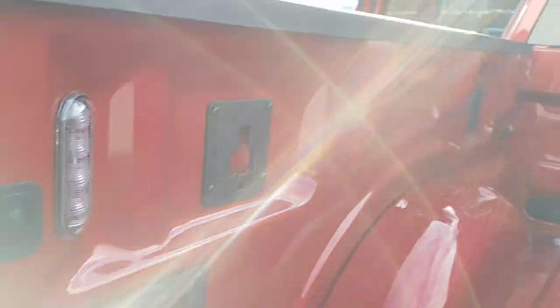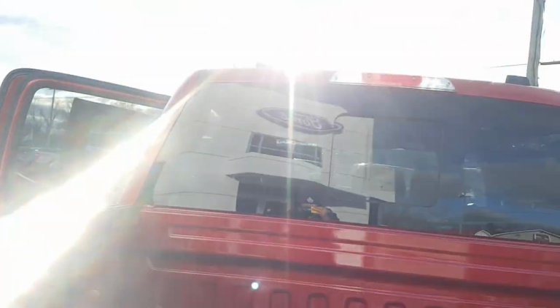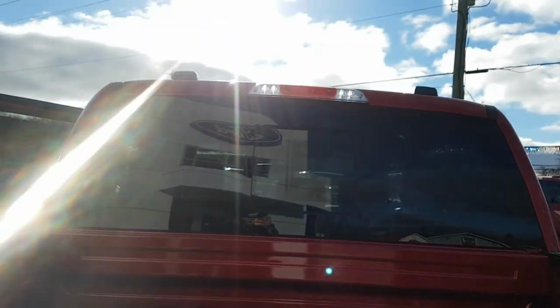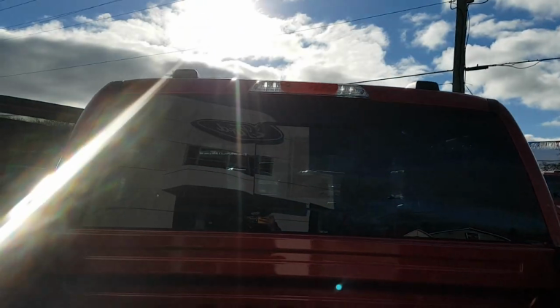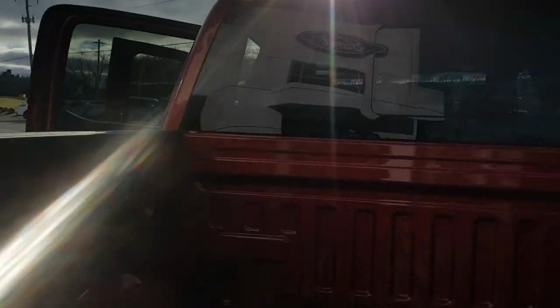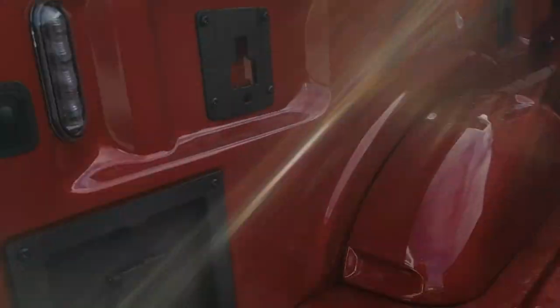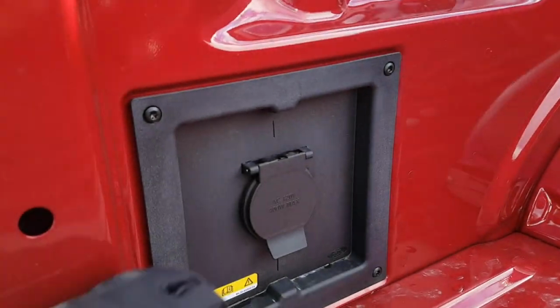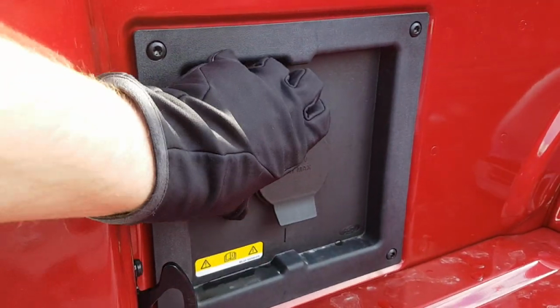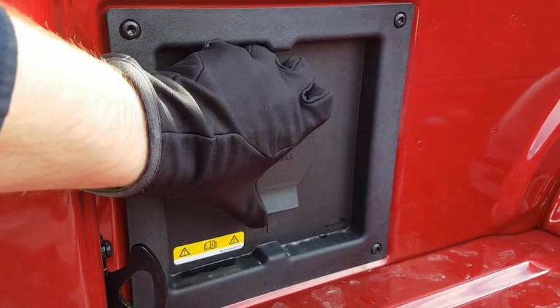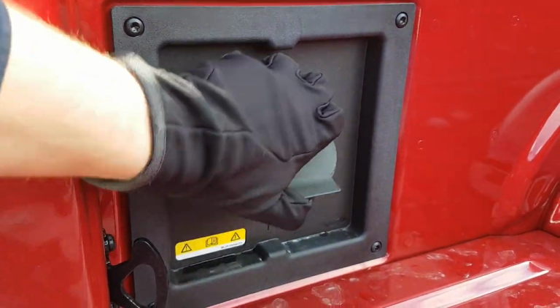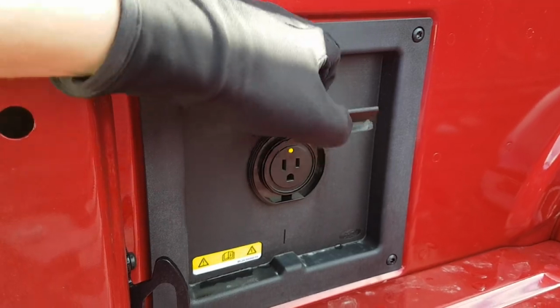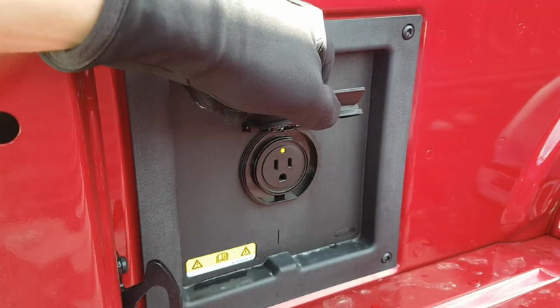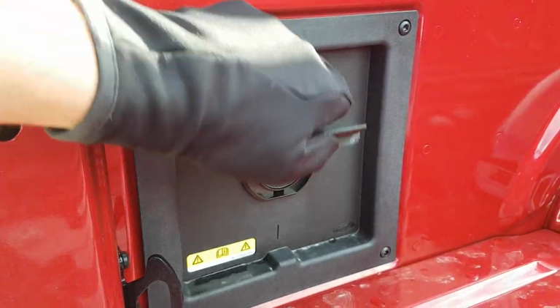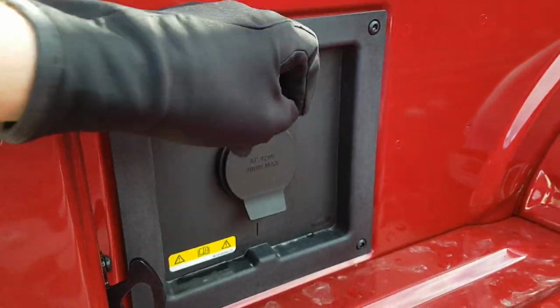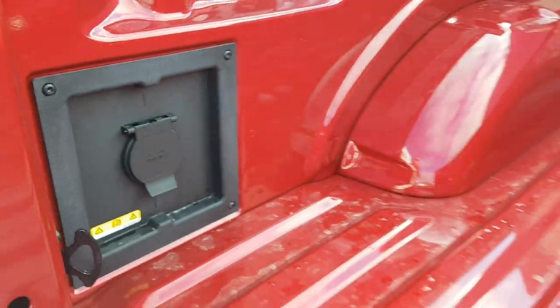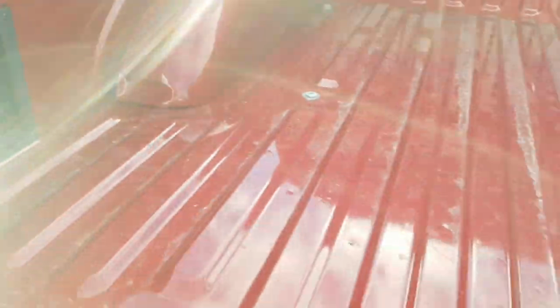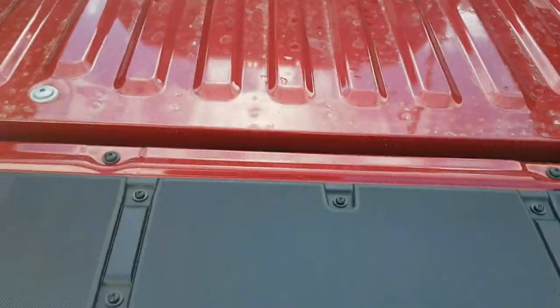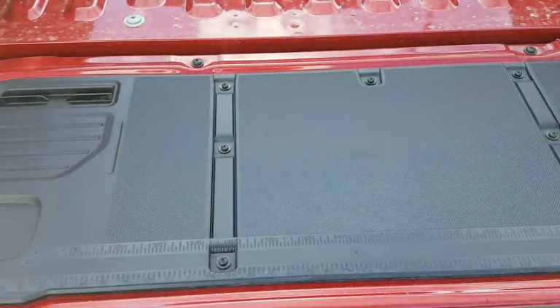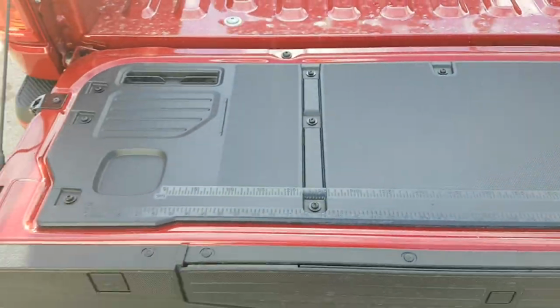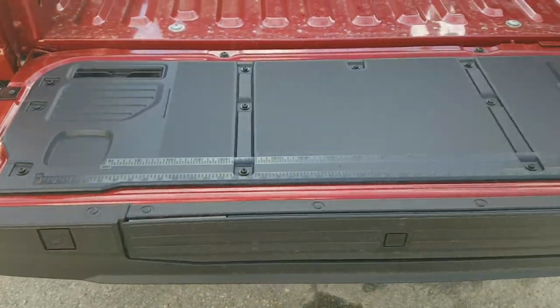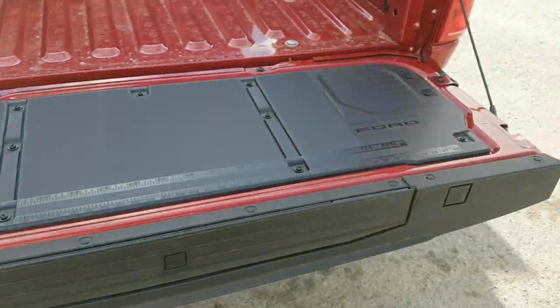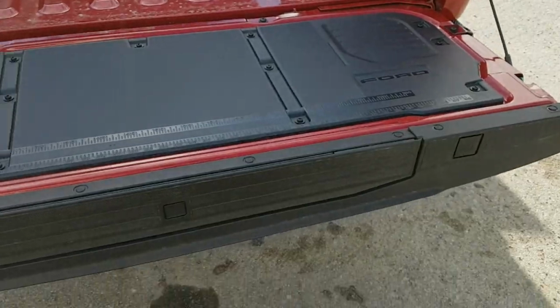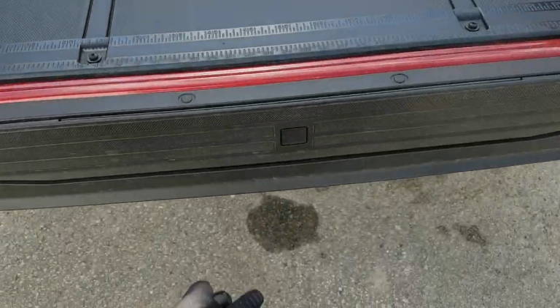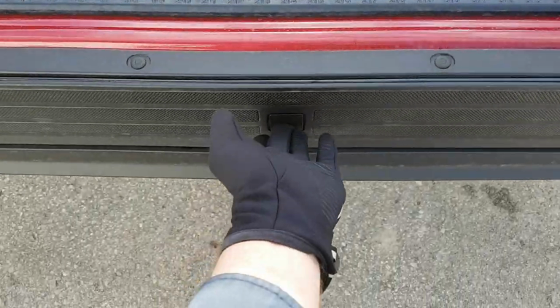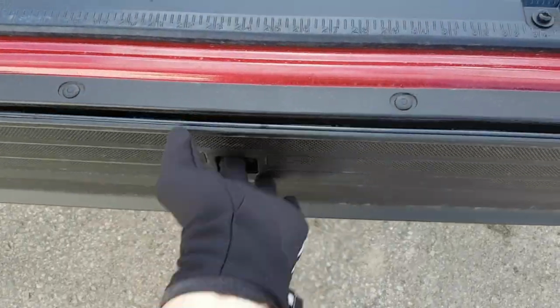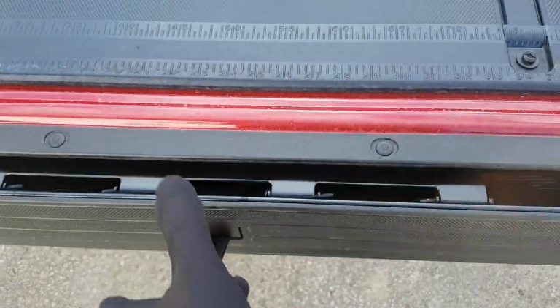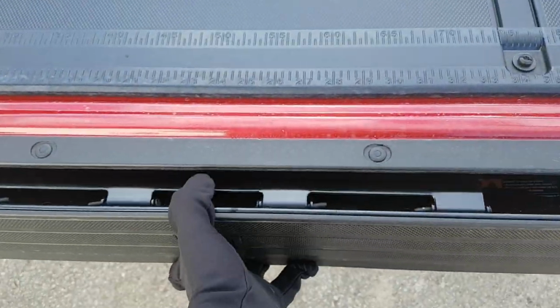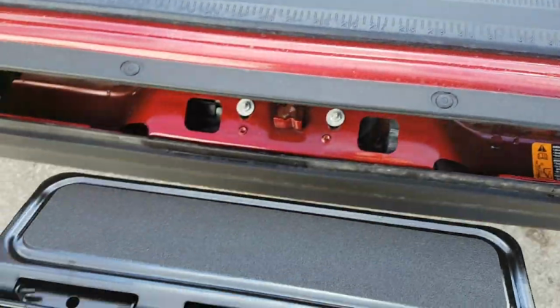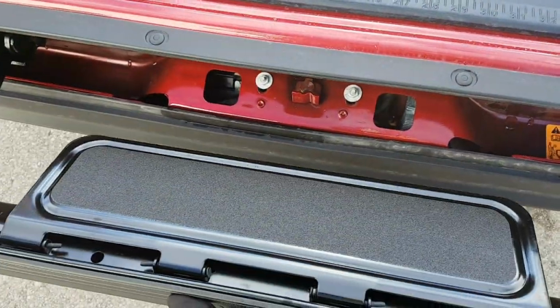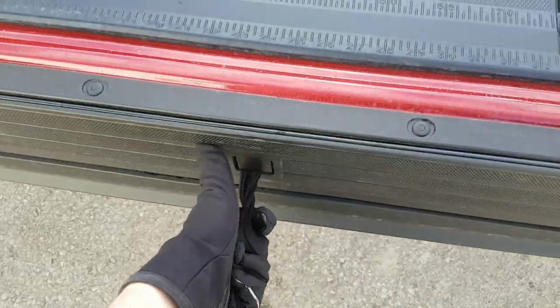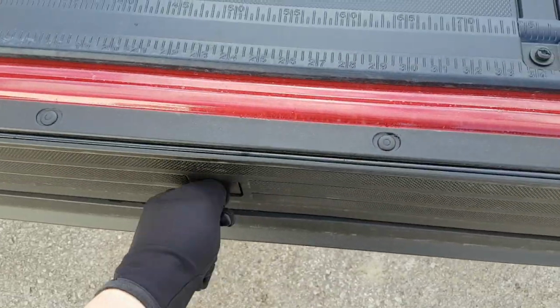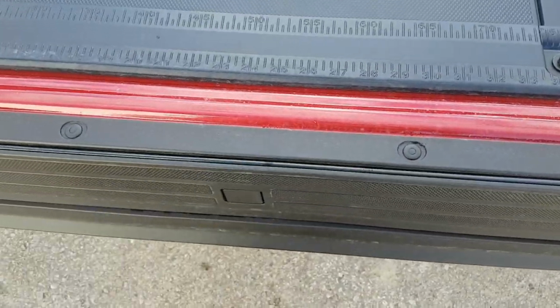LED lights are also on the side mirrors and up top as well. You also get your 400-watt 120-volt outlet back here, which is nice to have. Of course you have your work surface on the tailgate, as well as your tailgate step, which is an awesome feature.